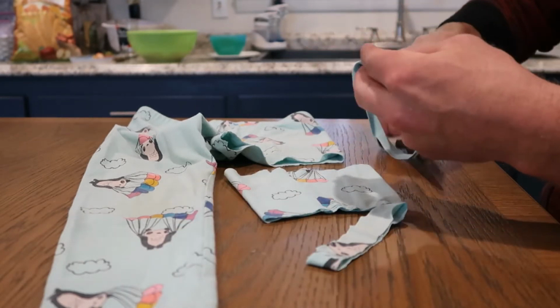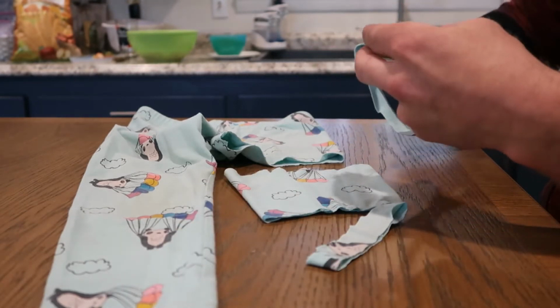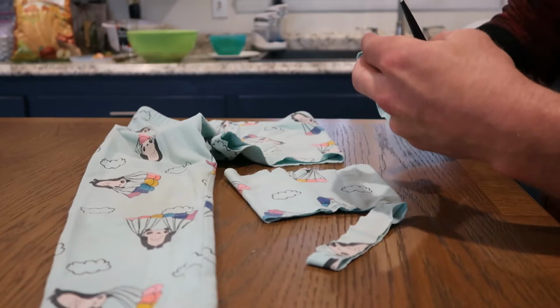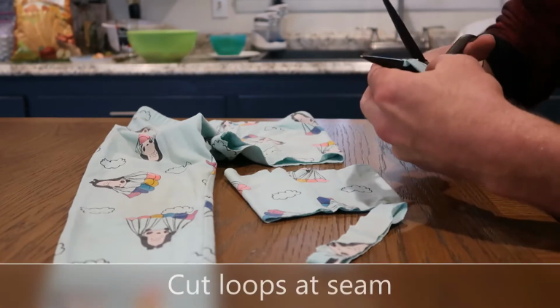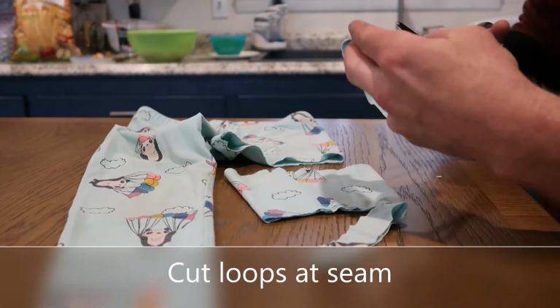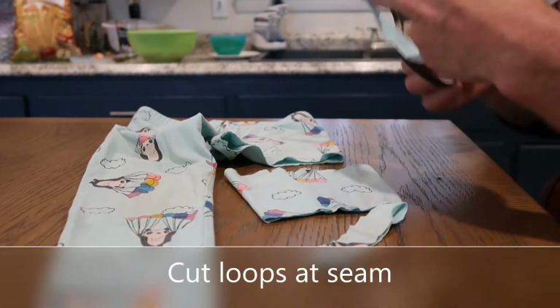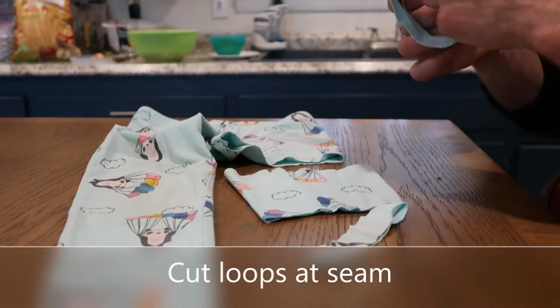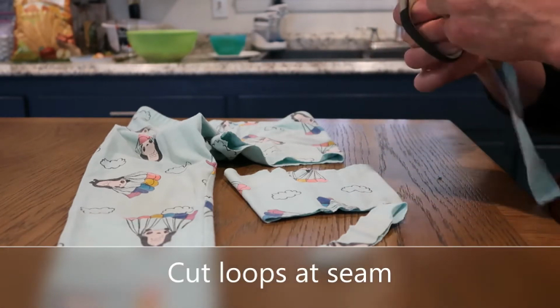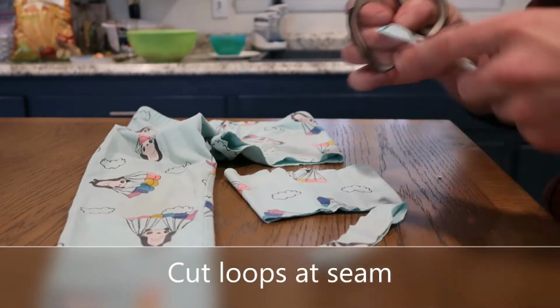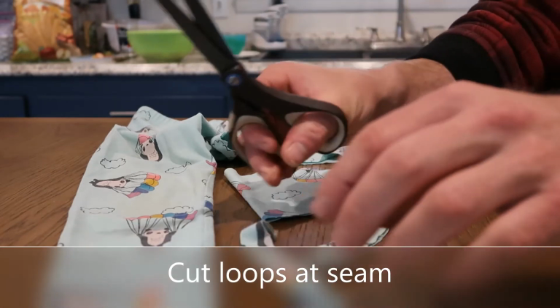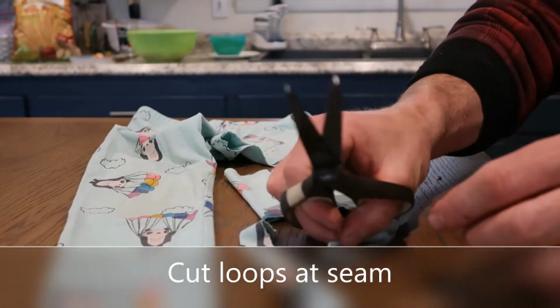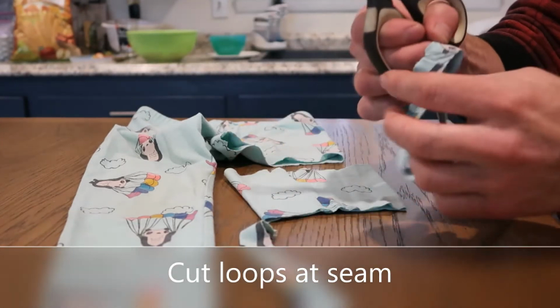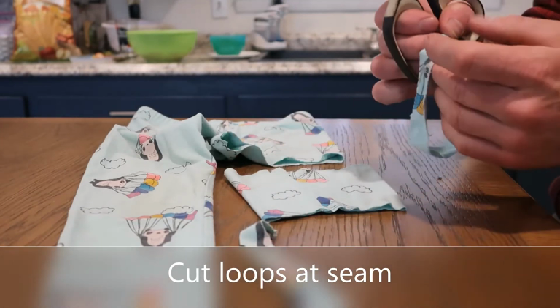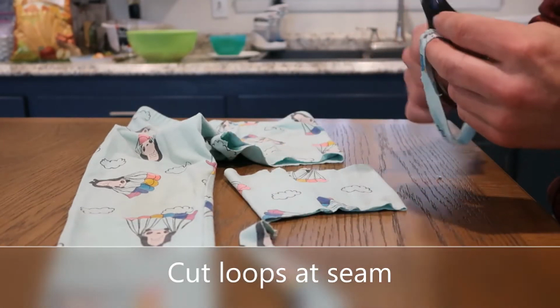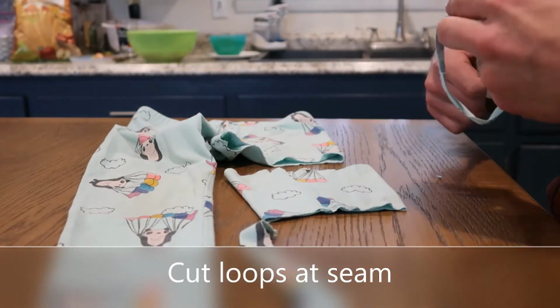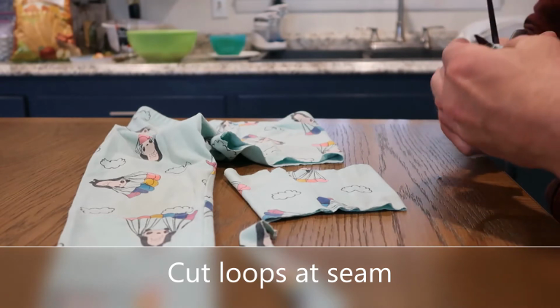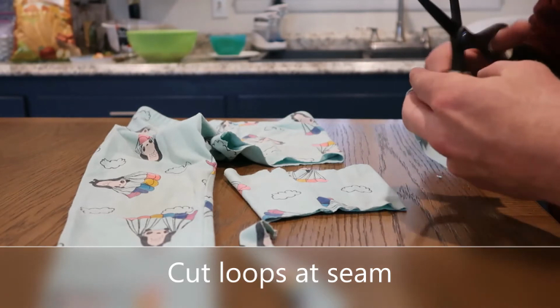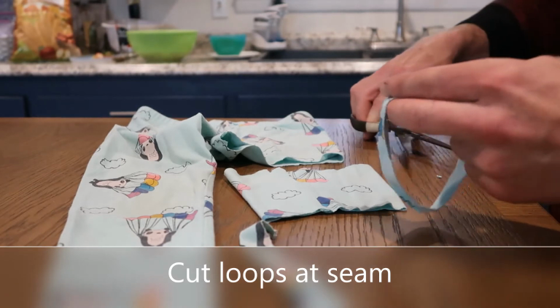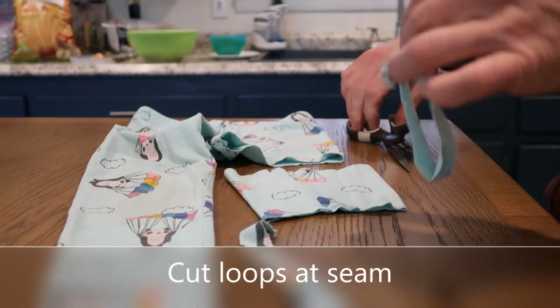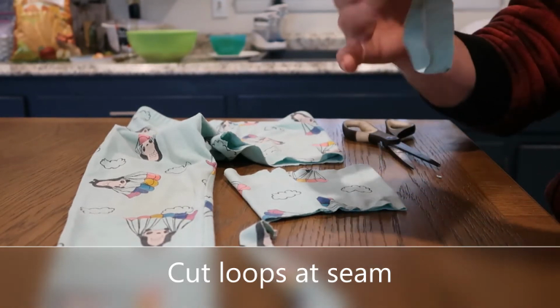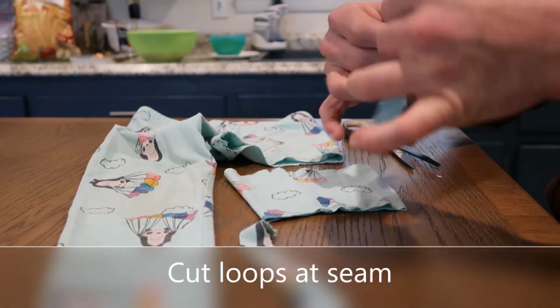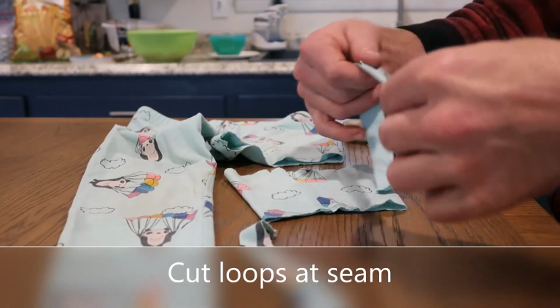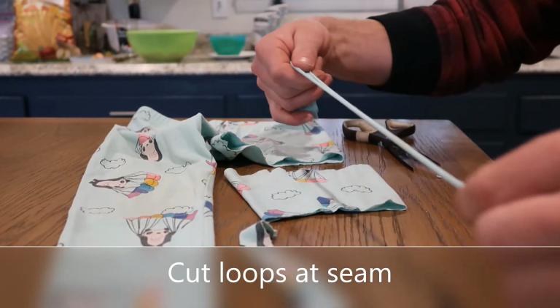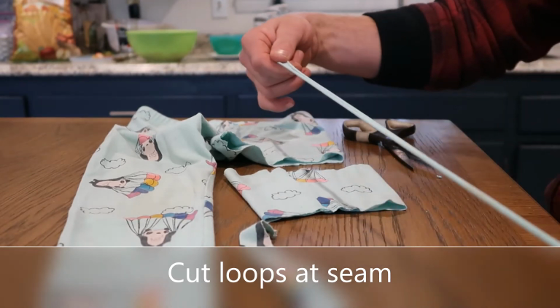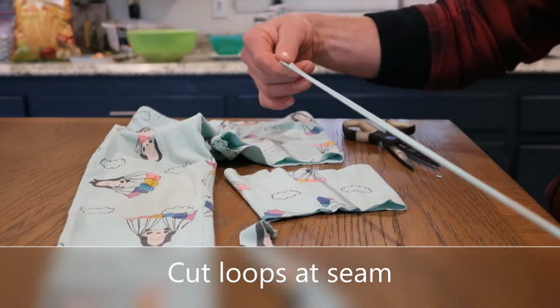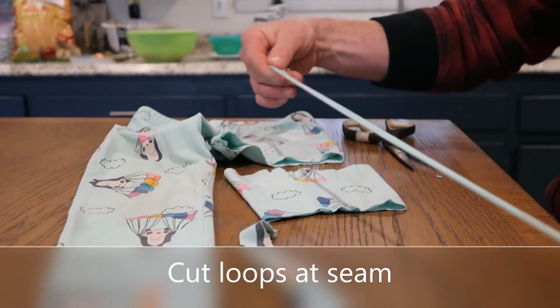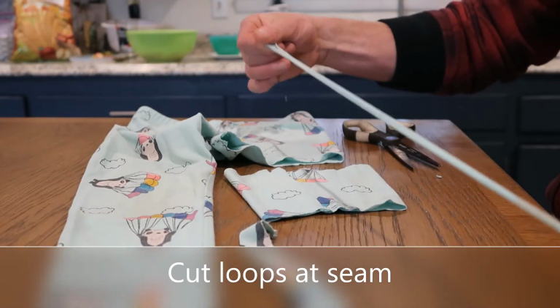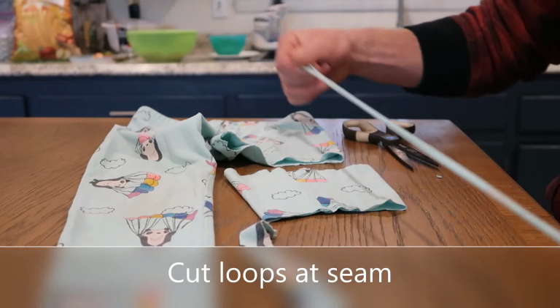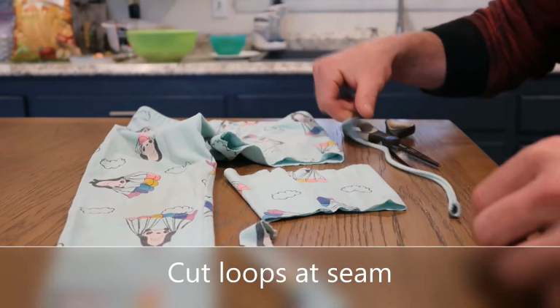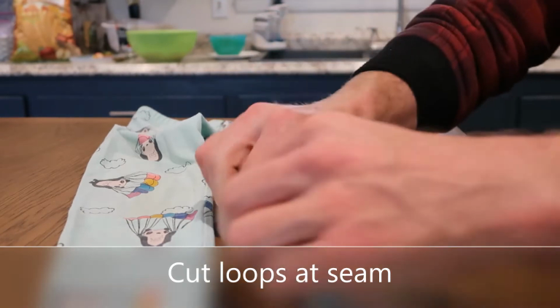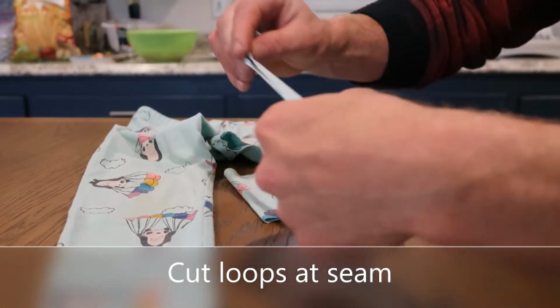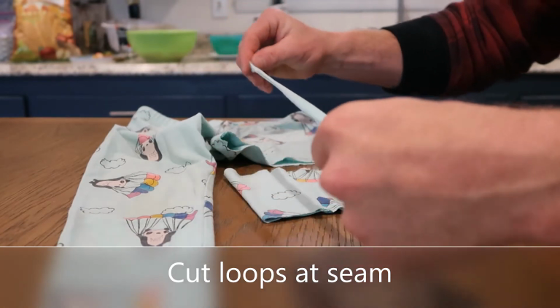Cut the loops at the seam. Then you can kind of stretch them out and you'll see how stretchy they are for your ears.